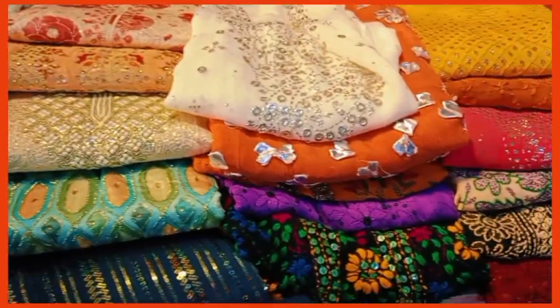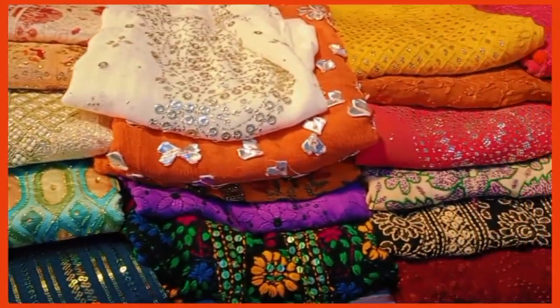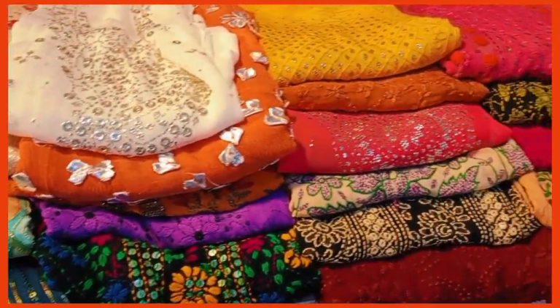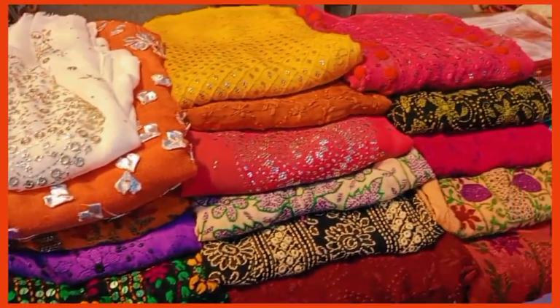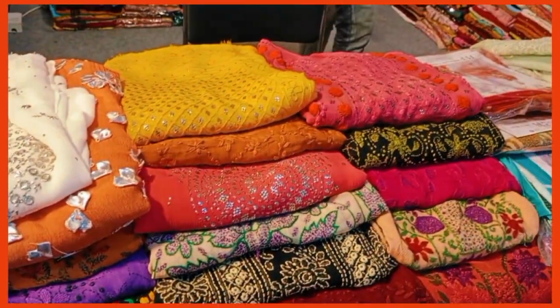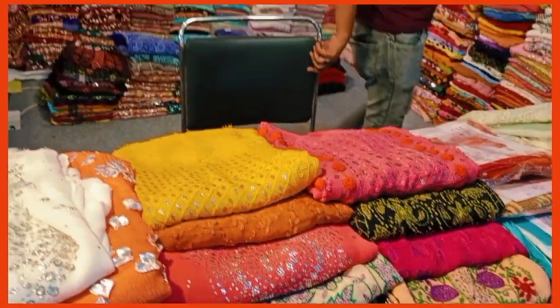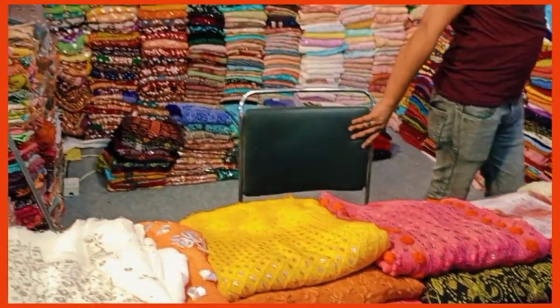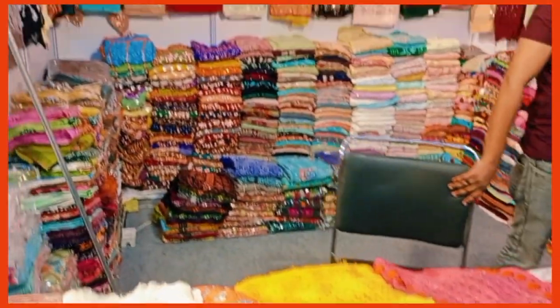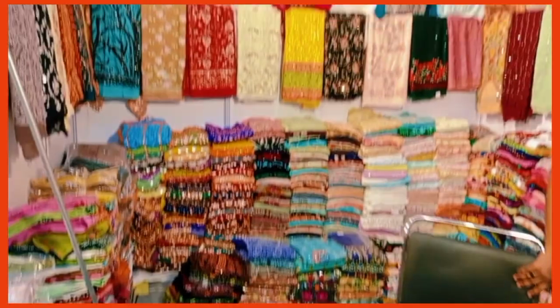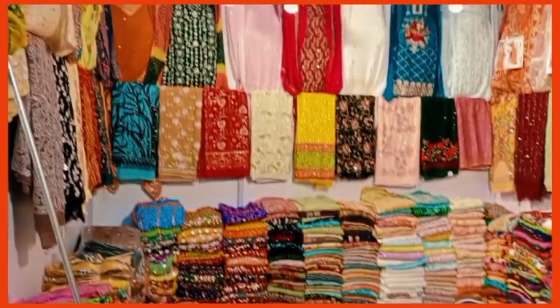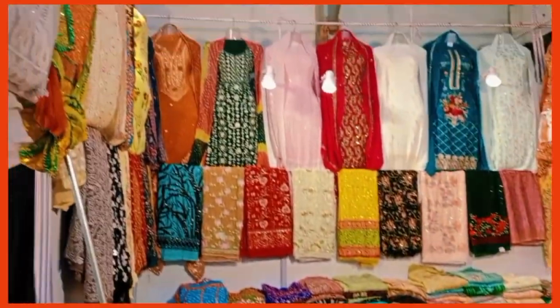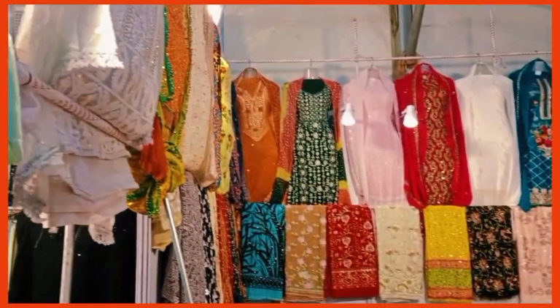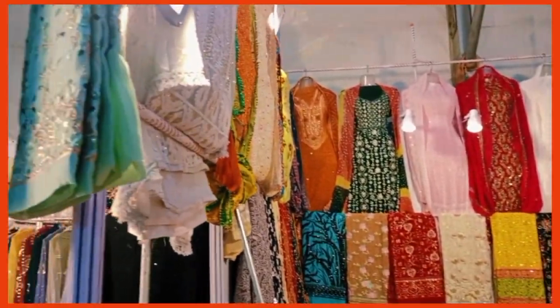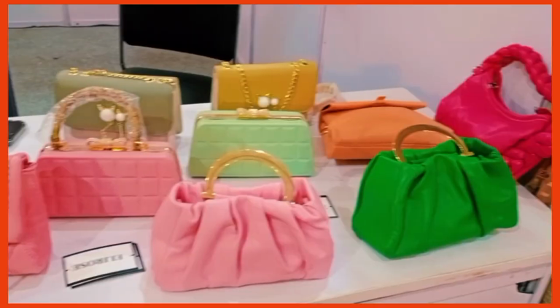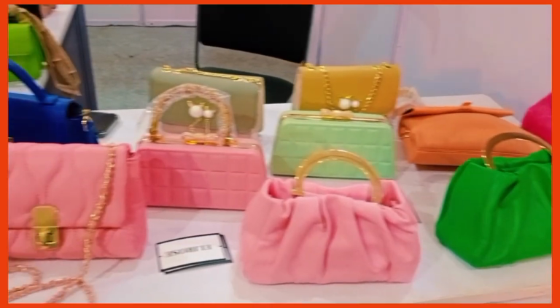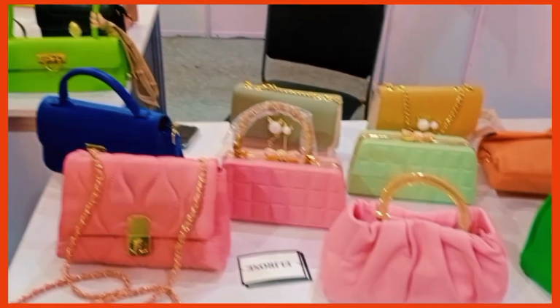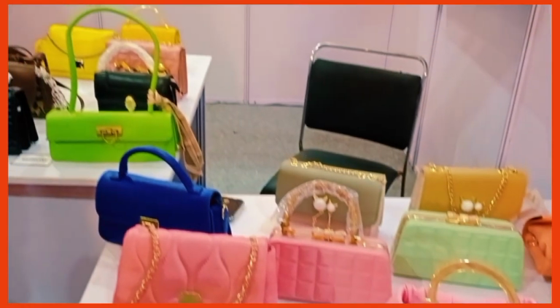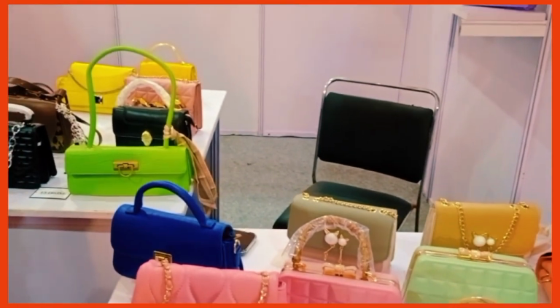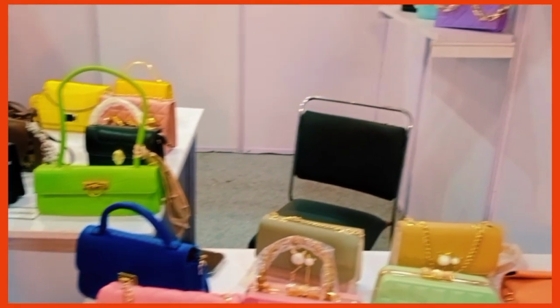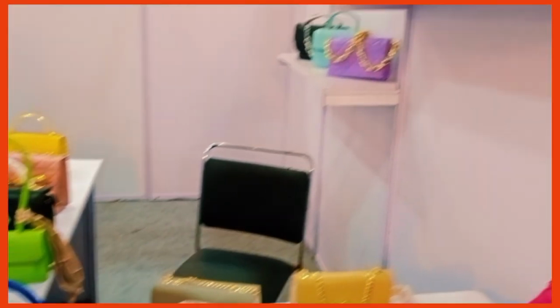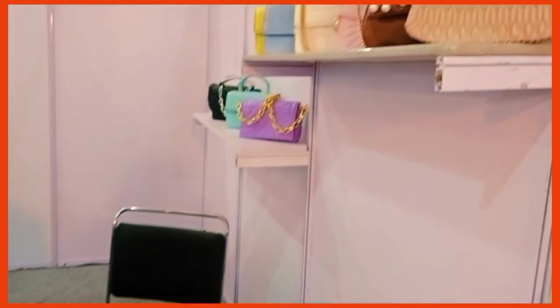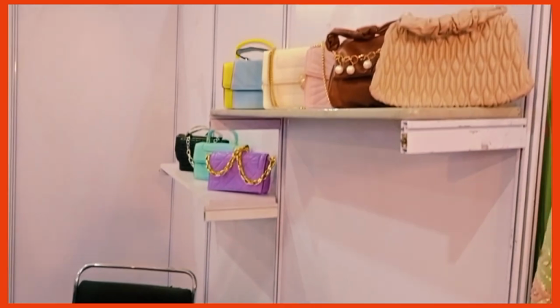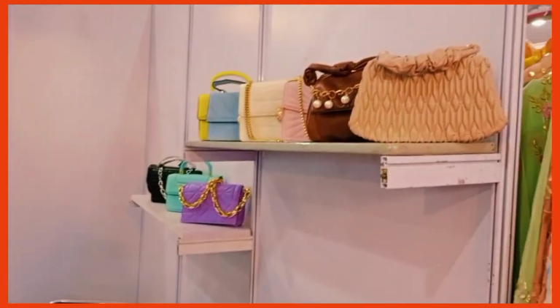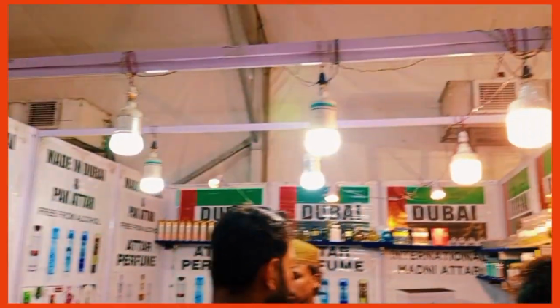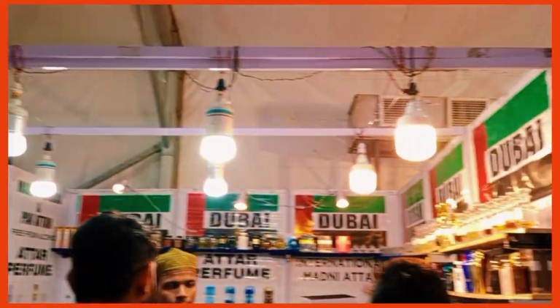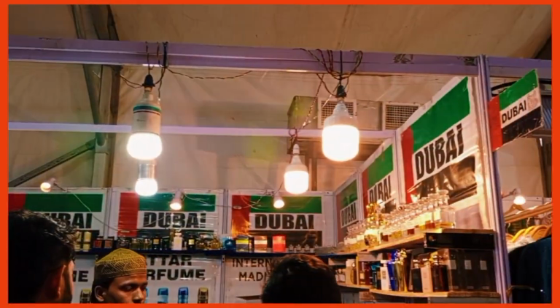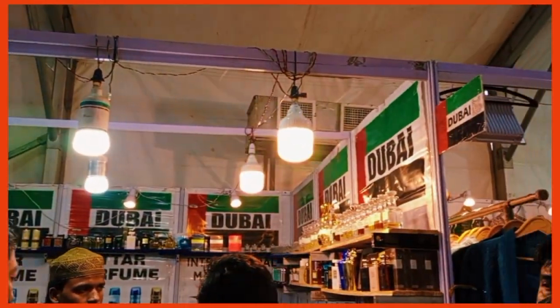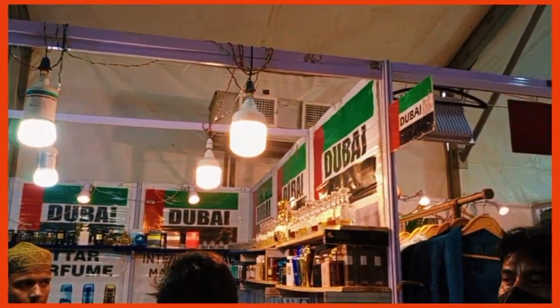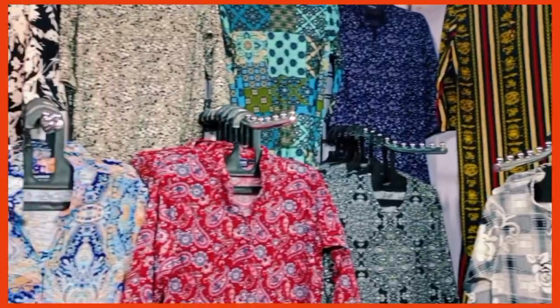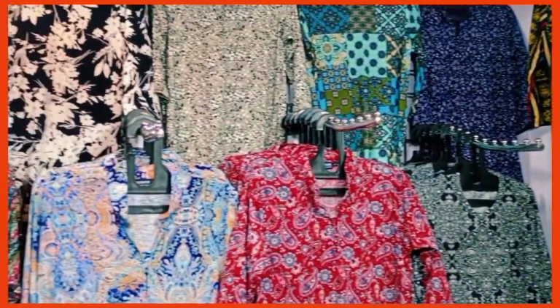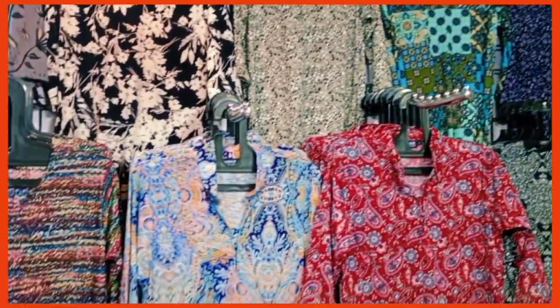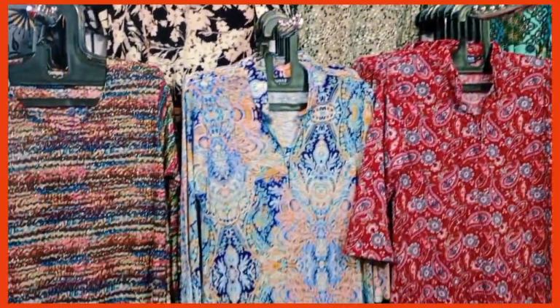All these things were priced very economically, so I ended up purchasing a lot of stuff along with my mom. These cute bags were from Singapore - all of these are imported and available at a very good price.